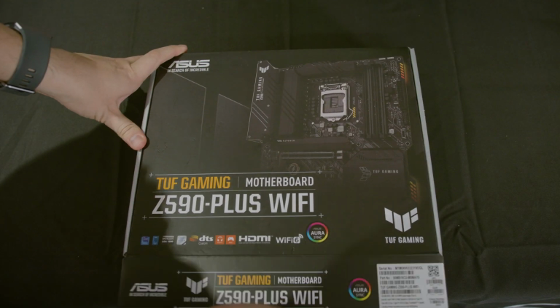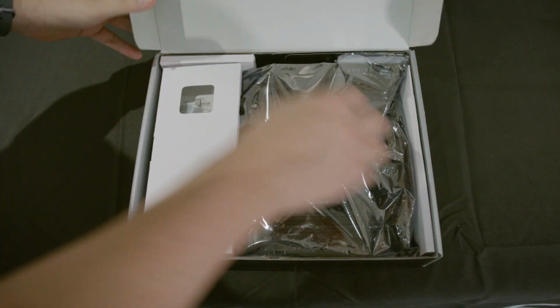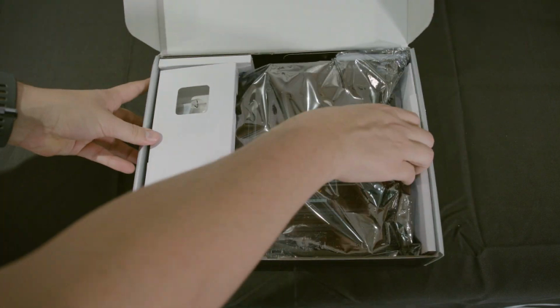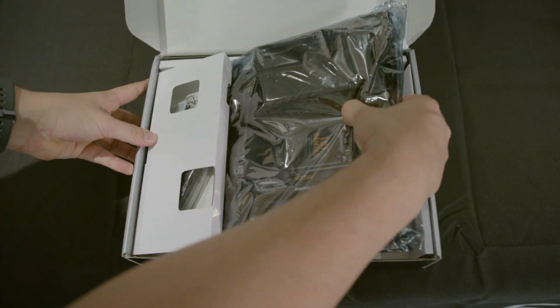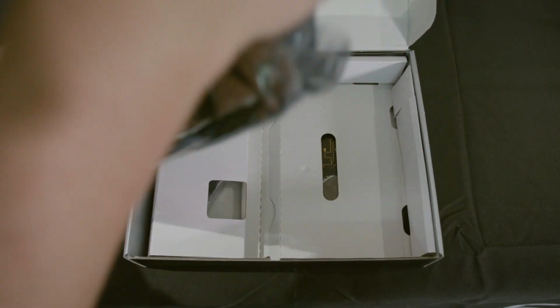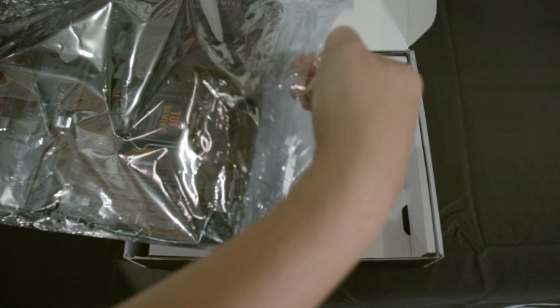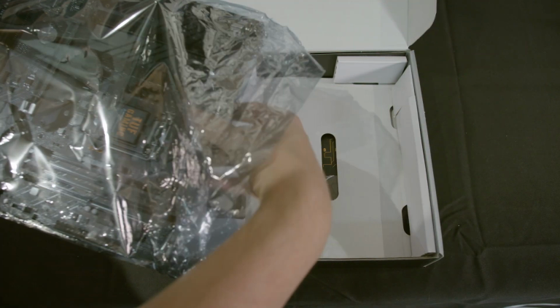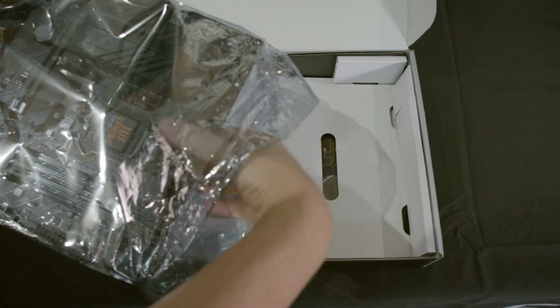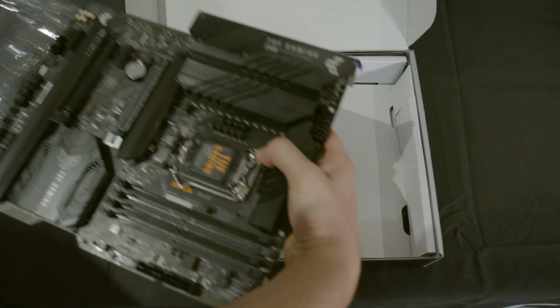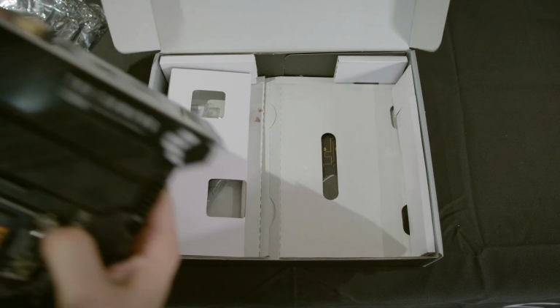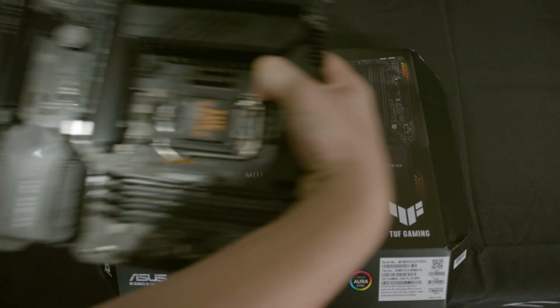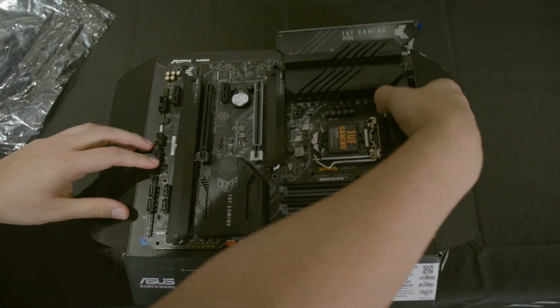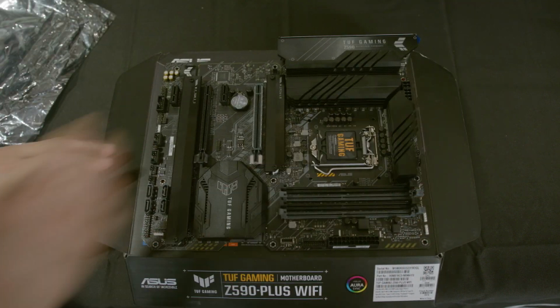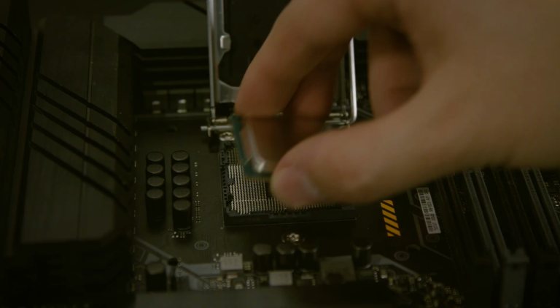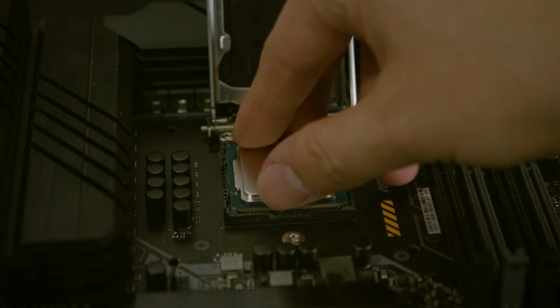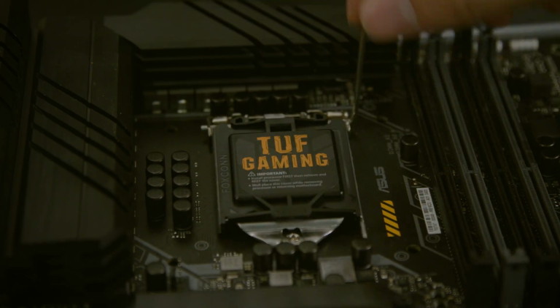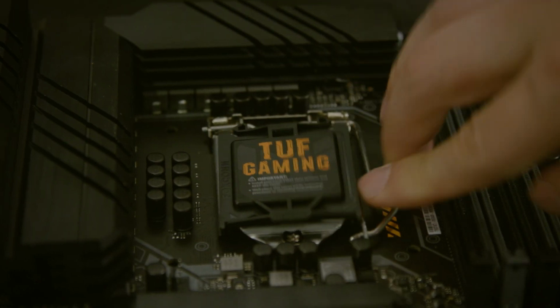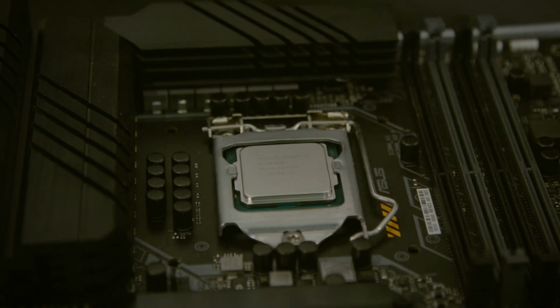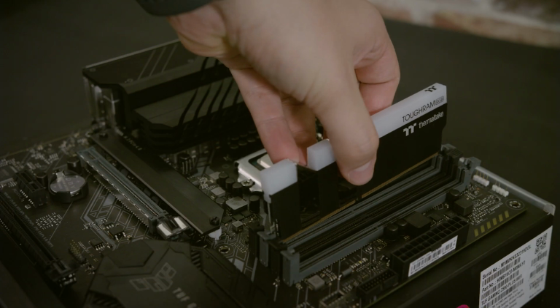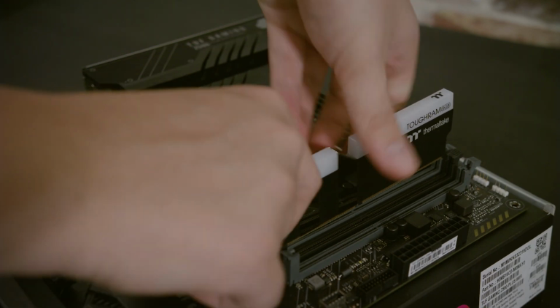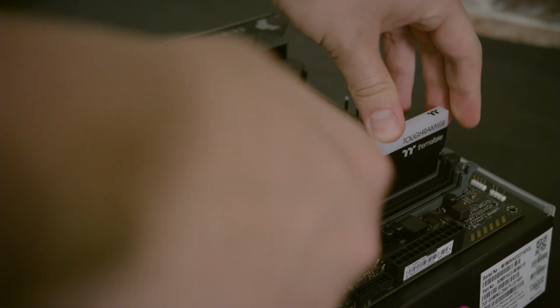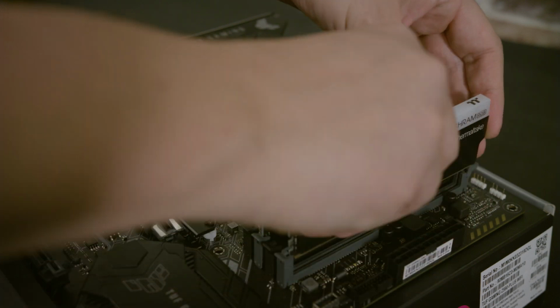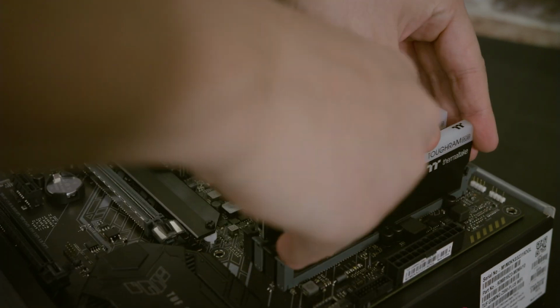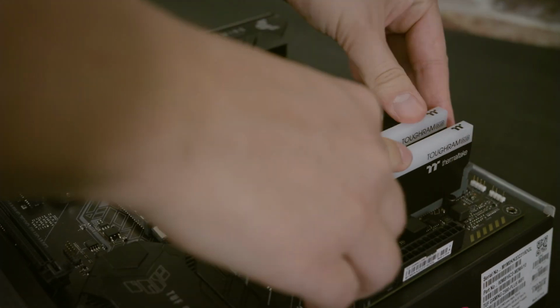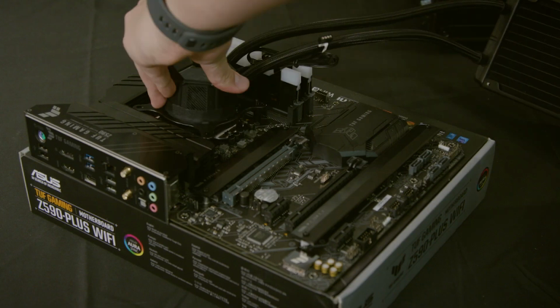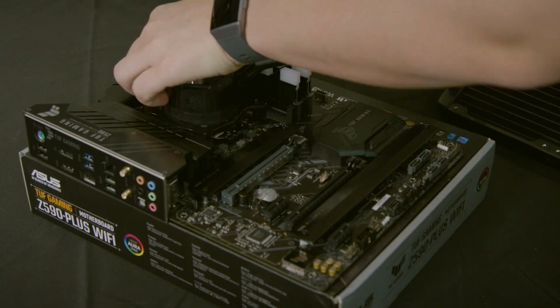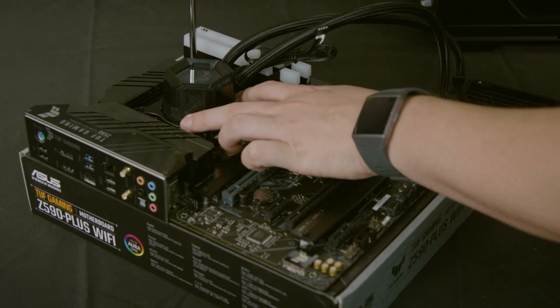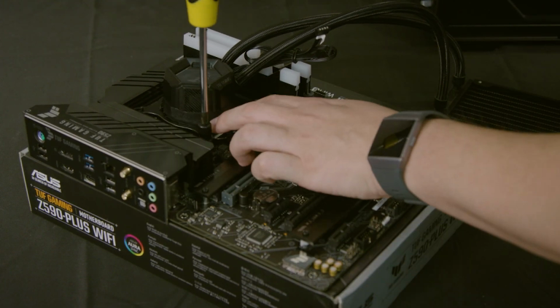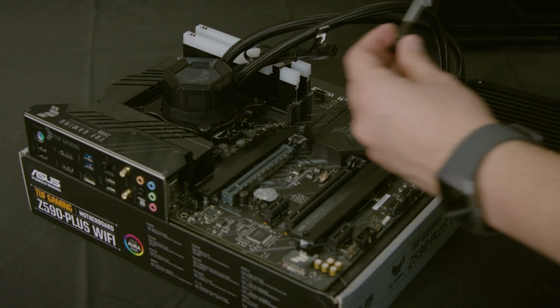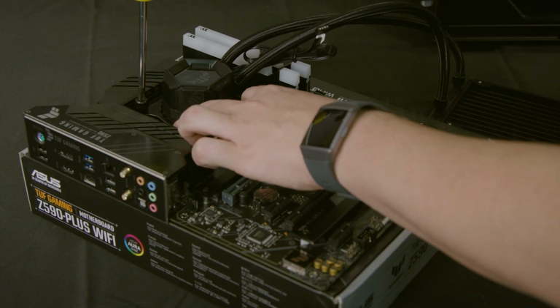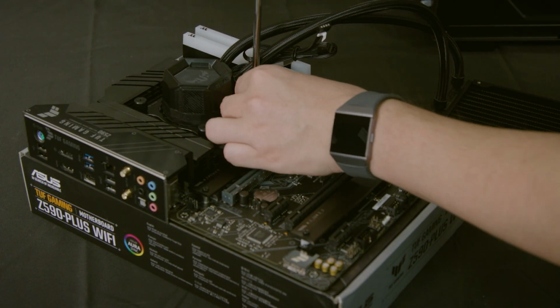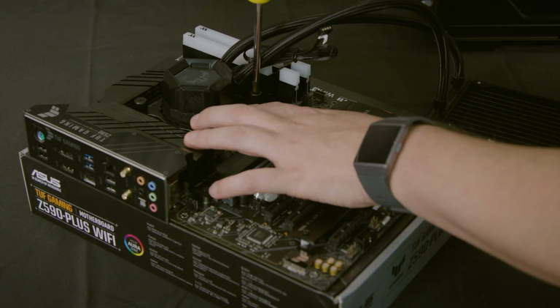First, remove your motherboard from the packaging and place it on the box for a static-free surface to work with. Next, install the CPU and RAM sticks into the appropriate slots, and you can even install your AIO cooler block if you have one as well.